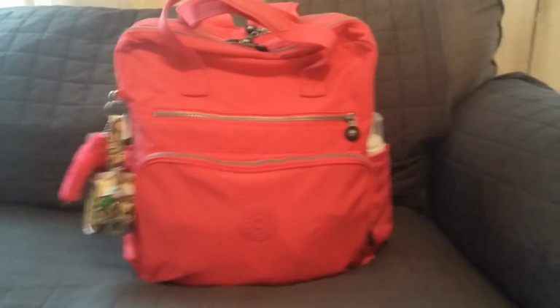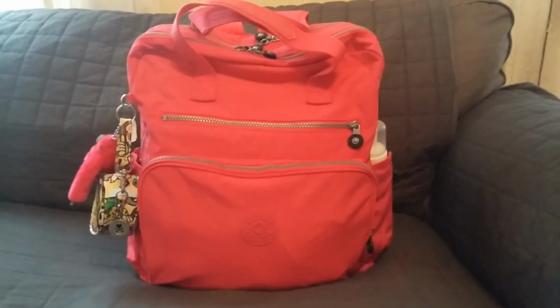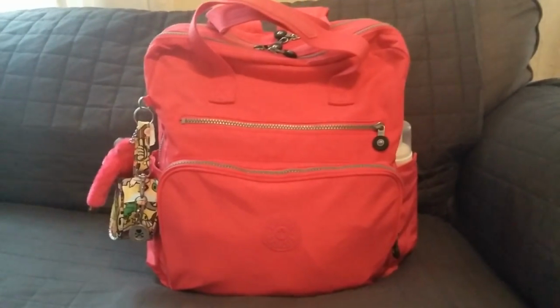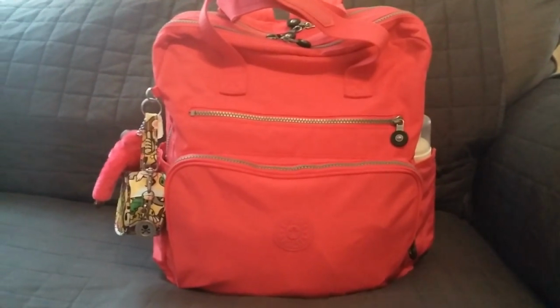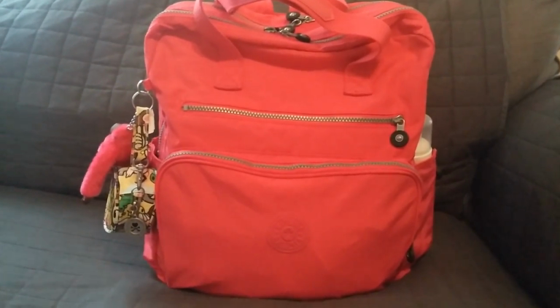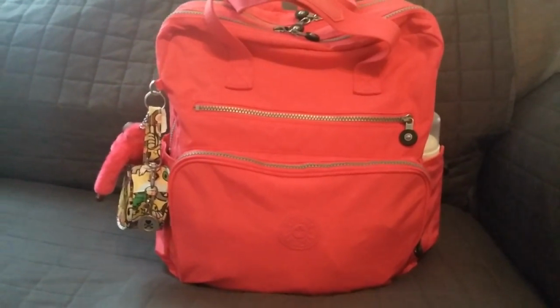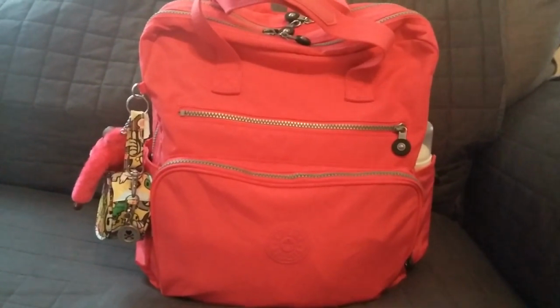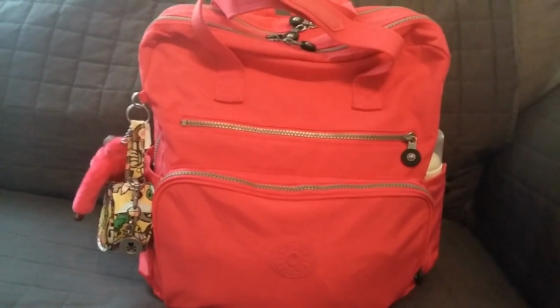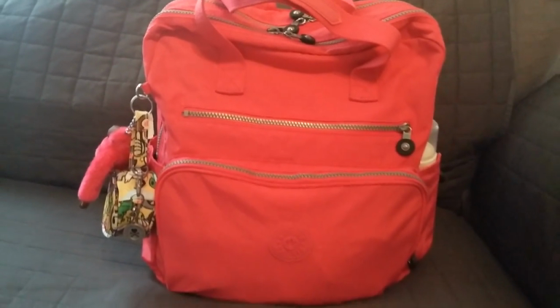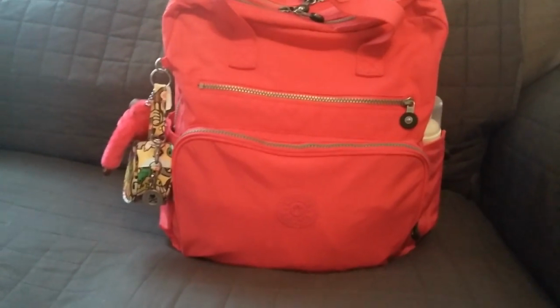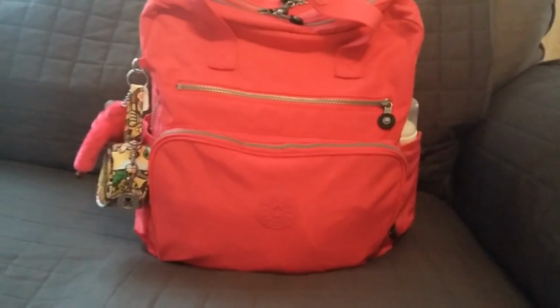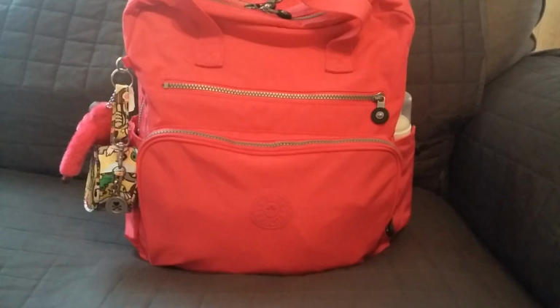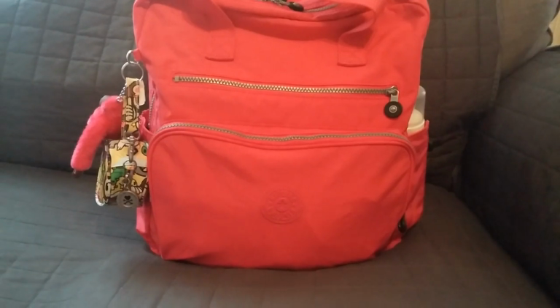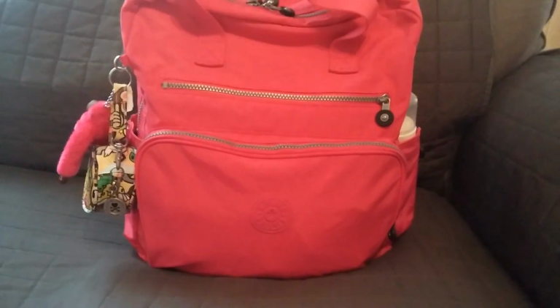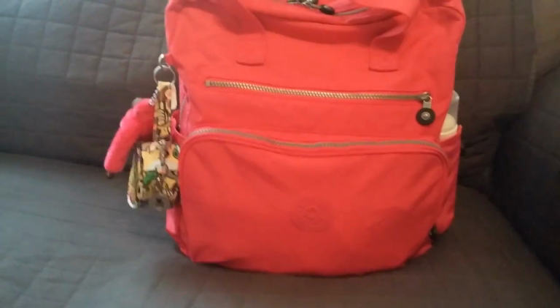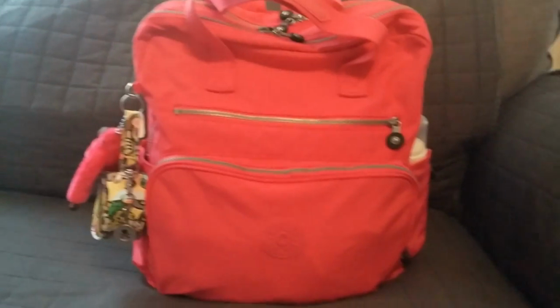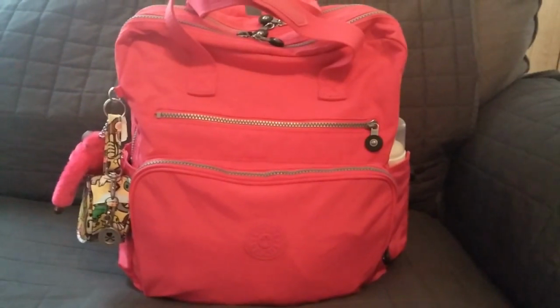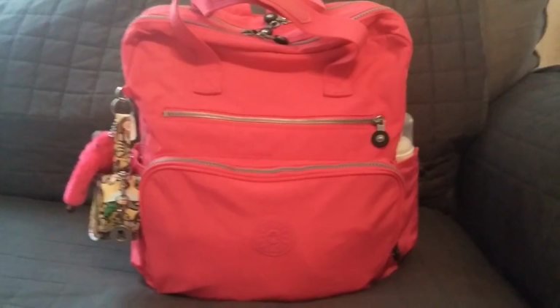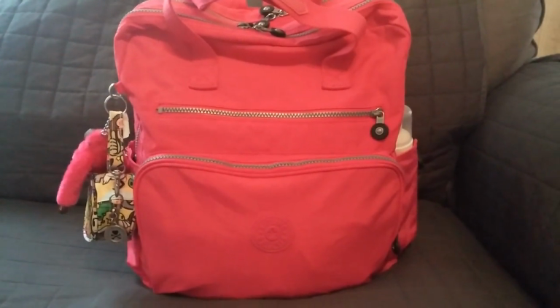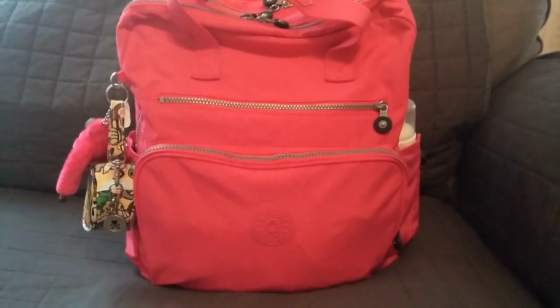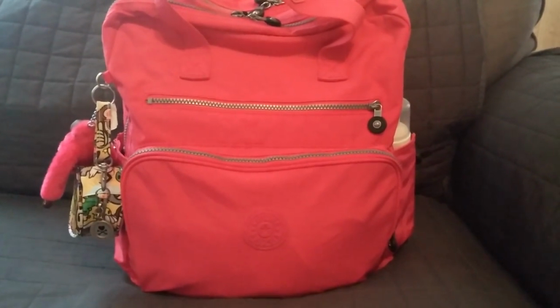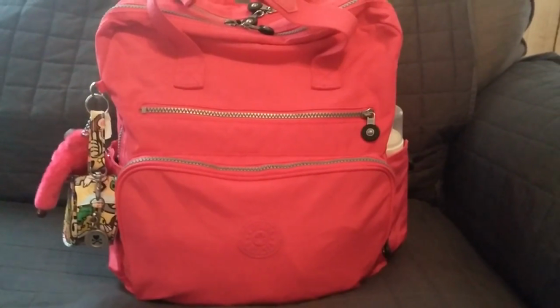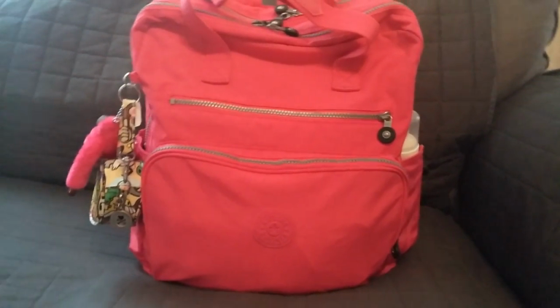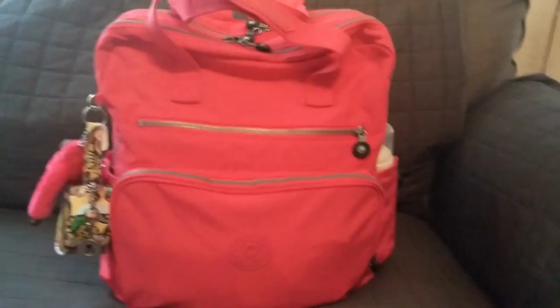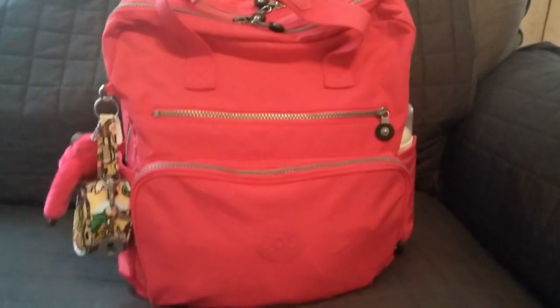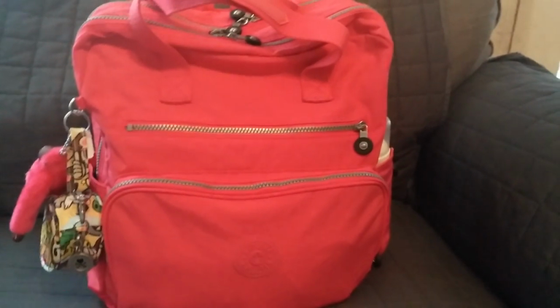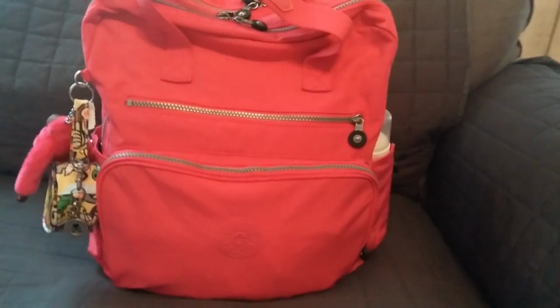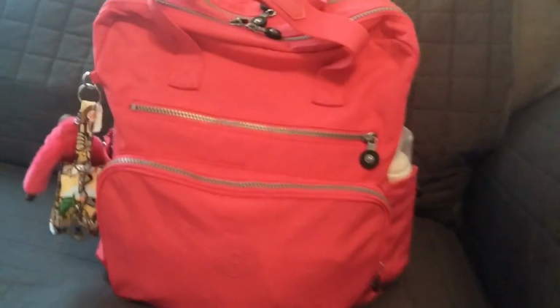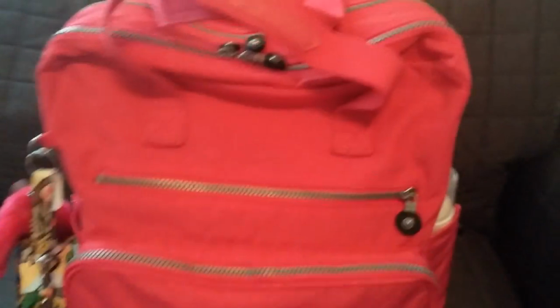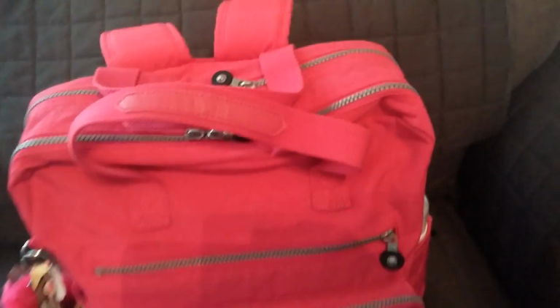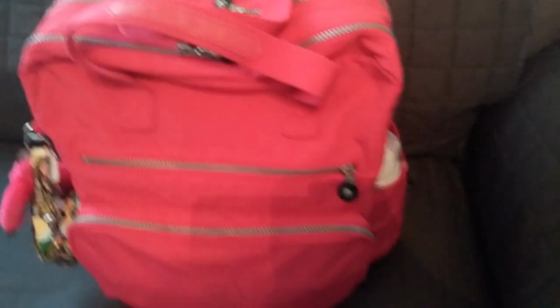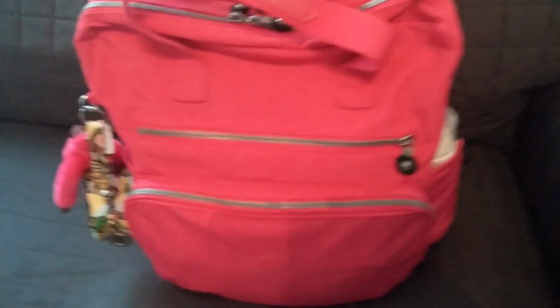Hi everyone! I wanted to make a quick packing video of my Kipling — I believe that's how you pronounce it. I'm going to try and go through this pretty fast because I have my two kids surrounding me and making noises, so I'll try to do this fast.